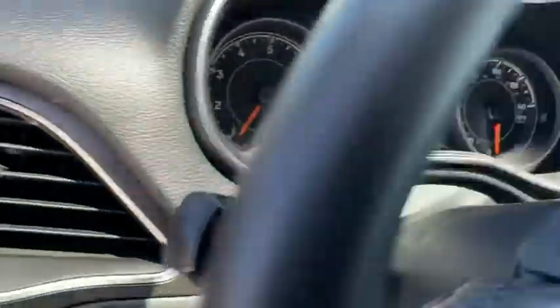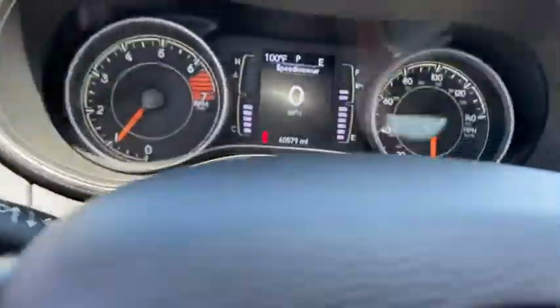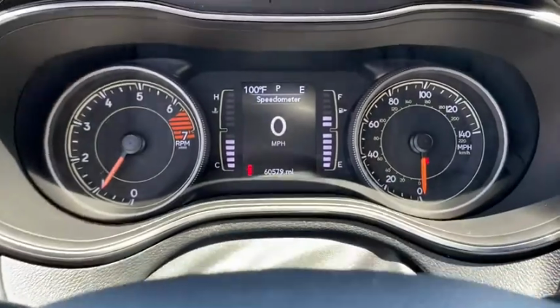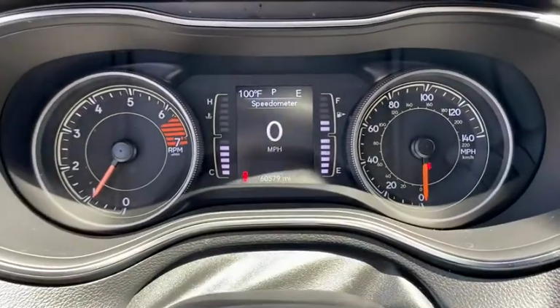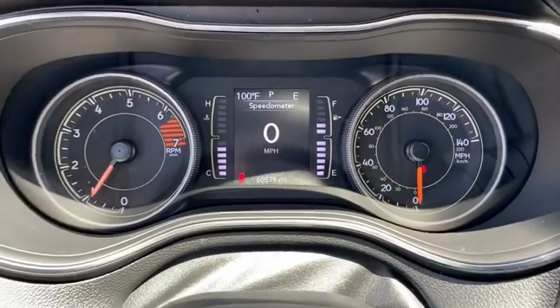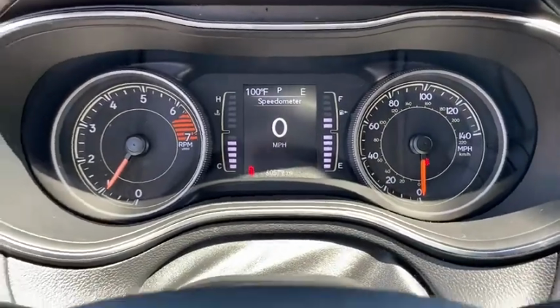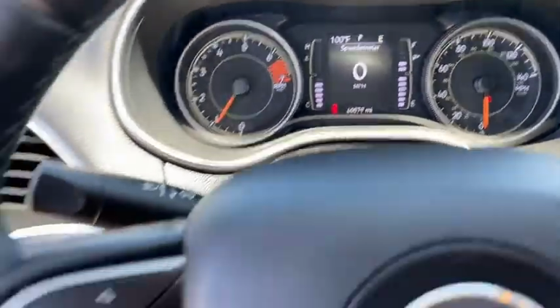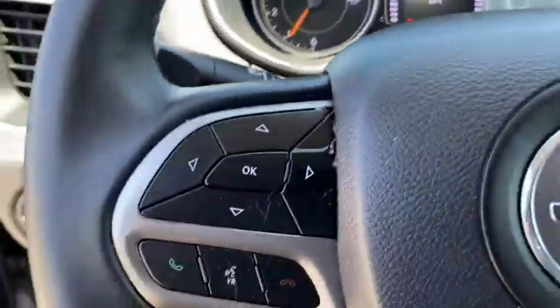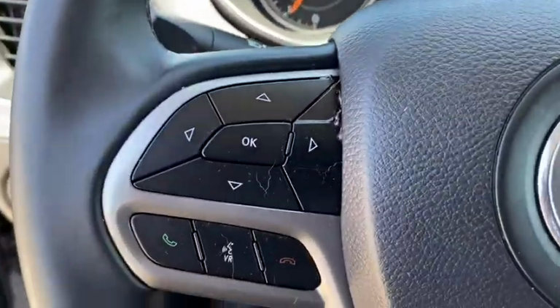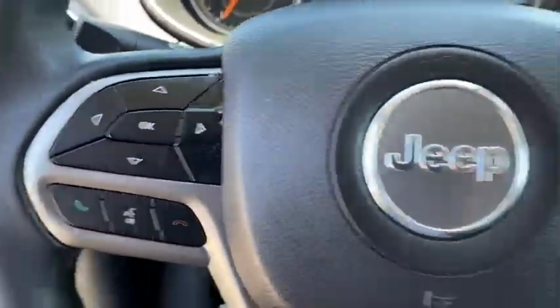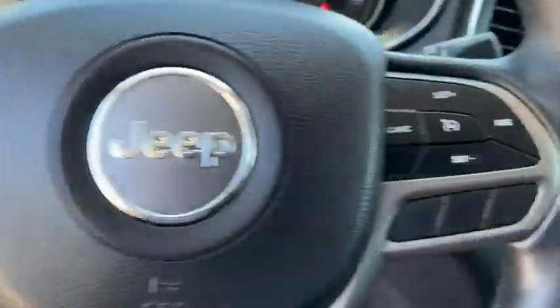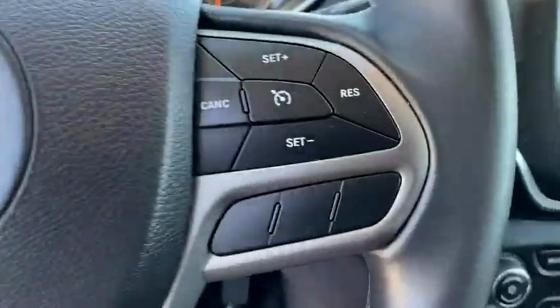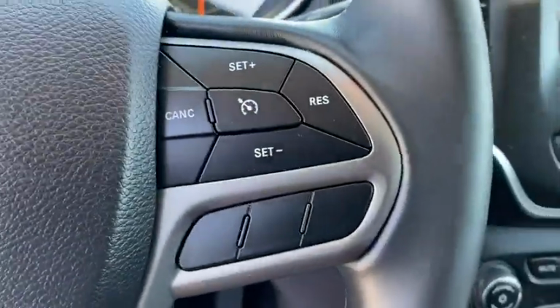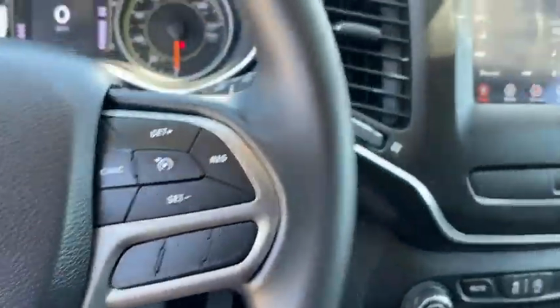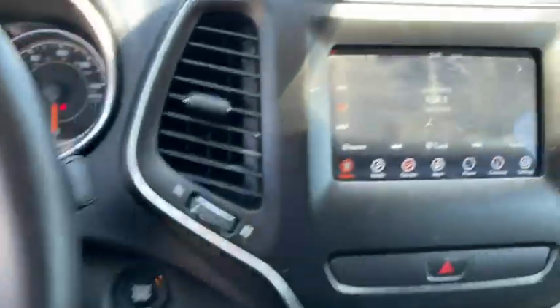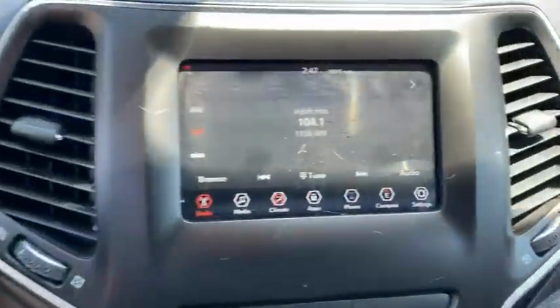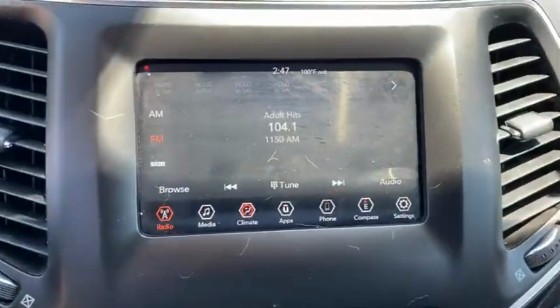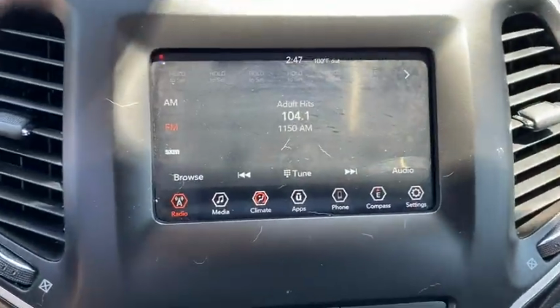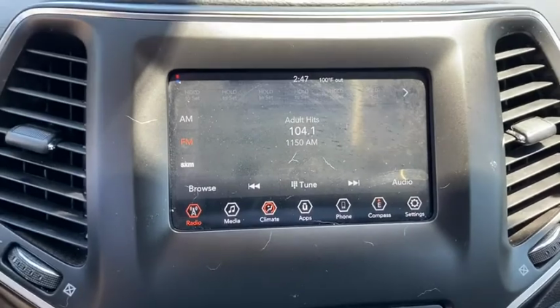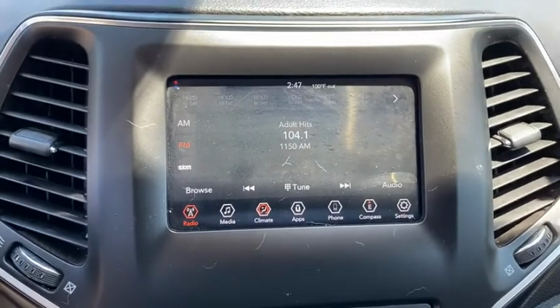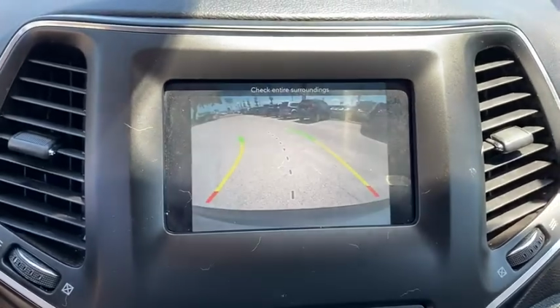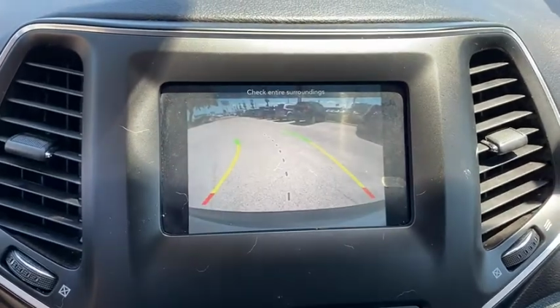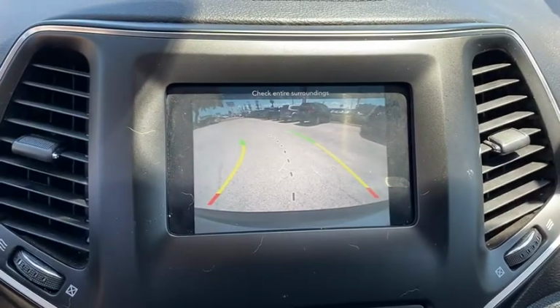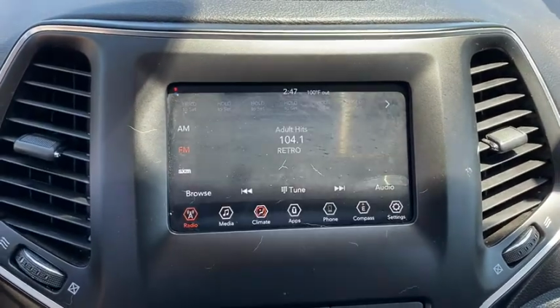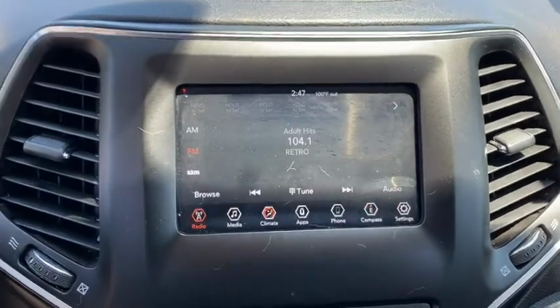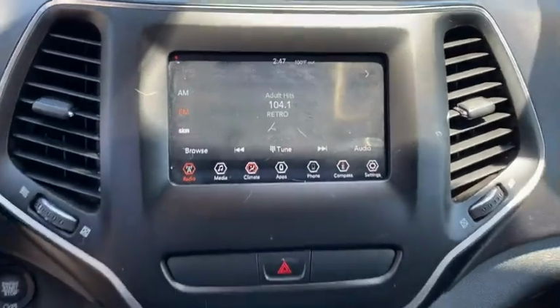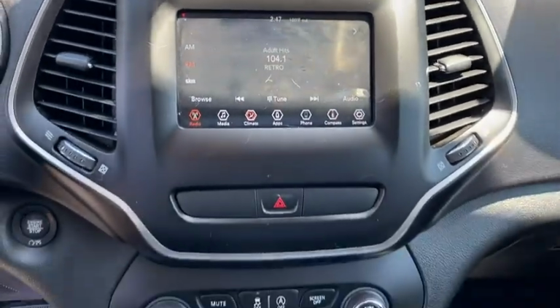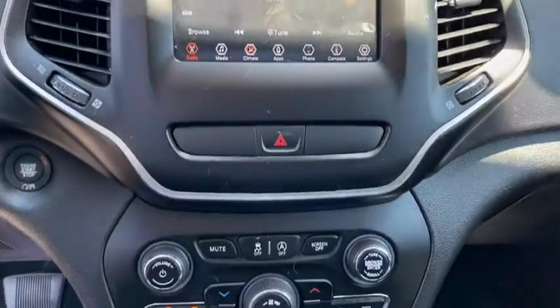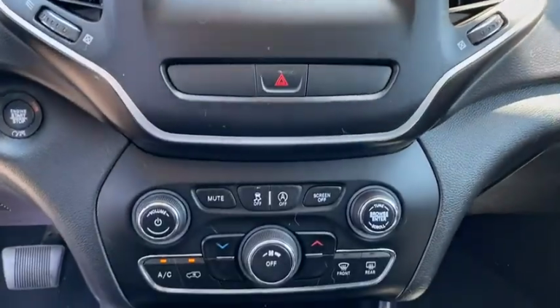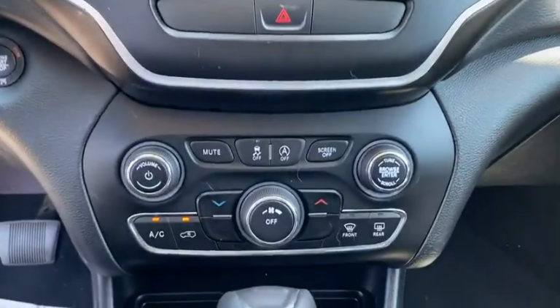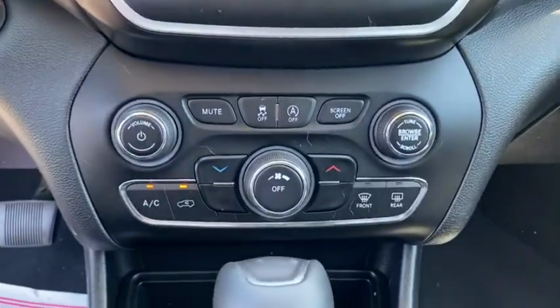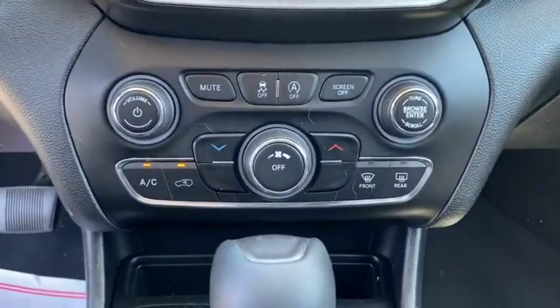Keyless entry, backup camera, leather wrapped steering wheel, Bluetooth, driver lumbar, adjustable steering wheel, power steering, keyless start, cruise control, ABS four-wheel.